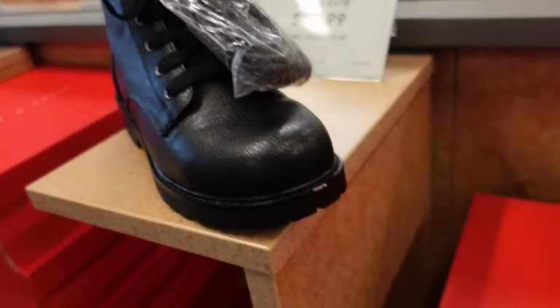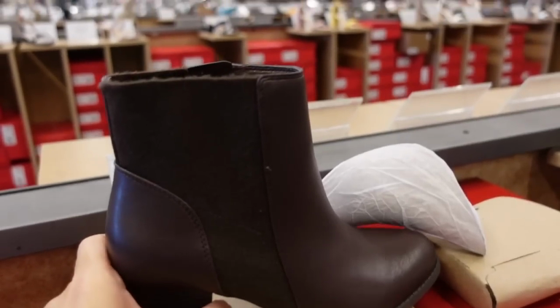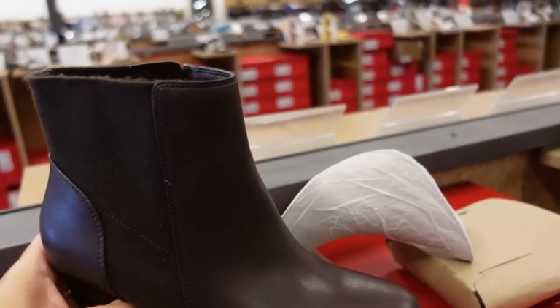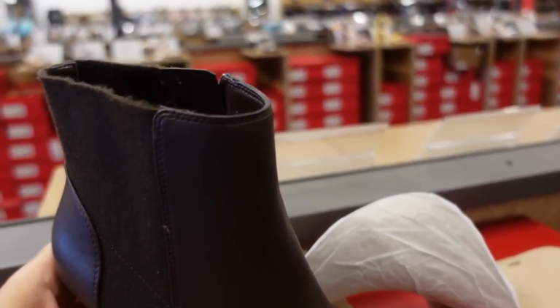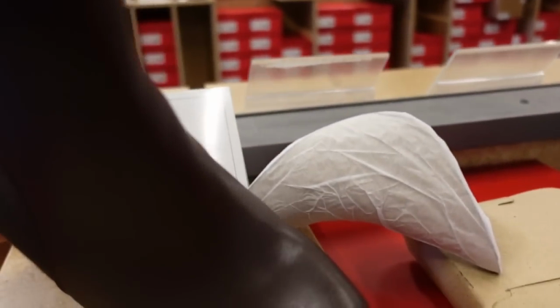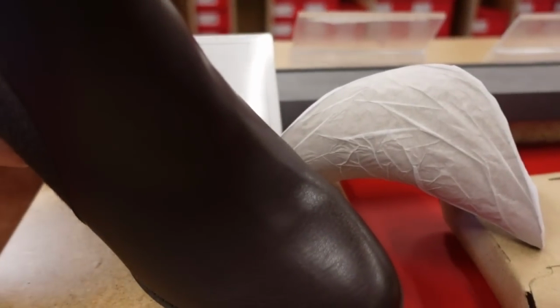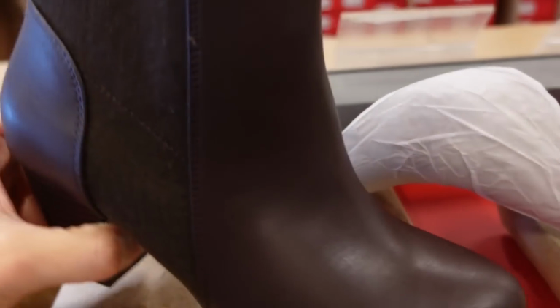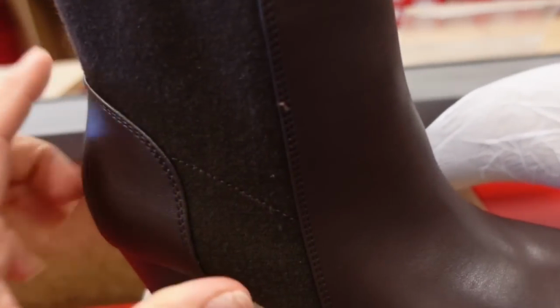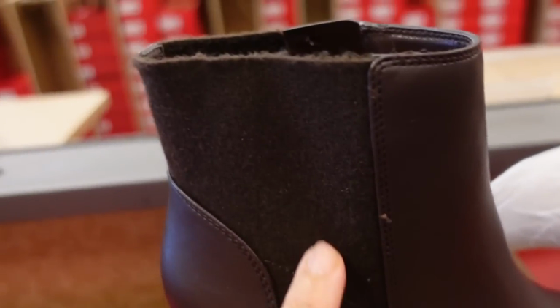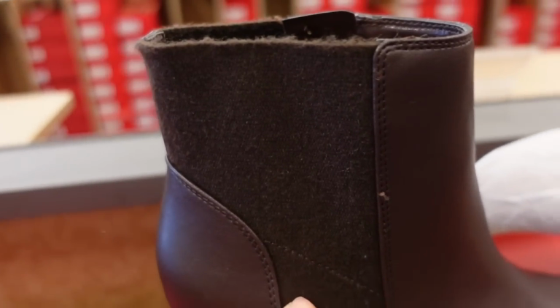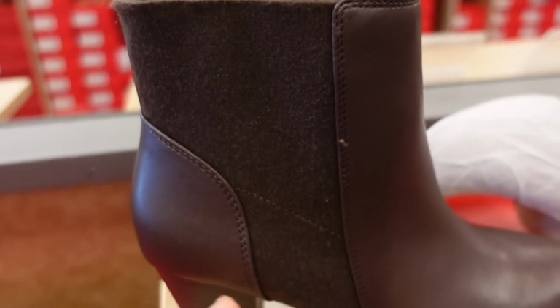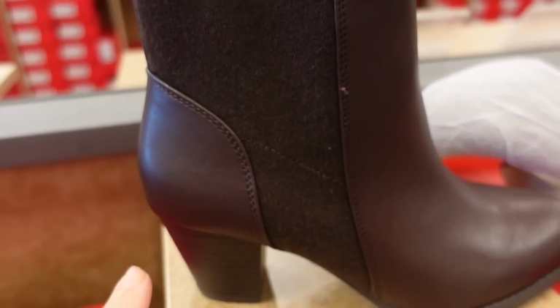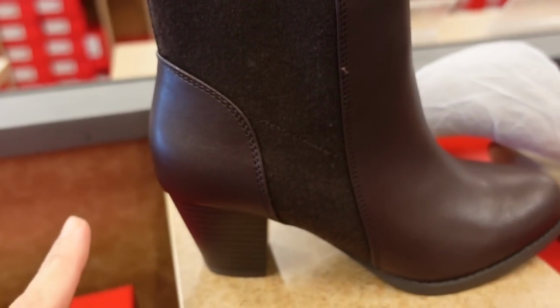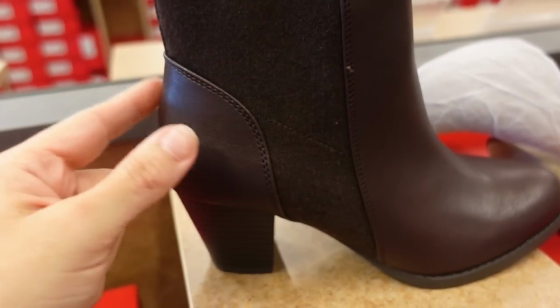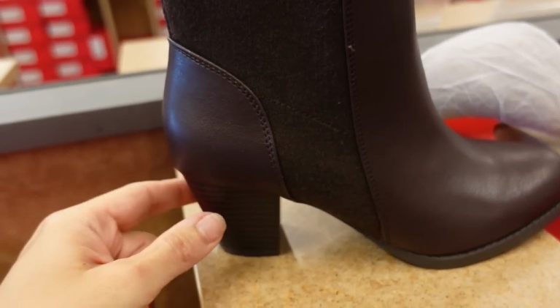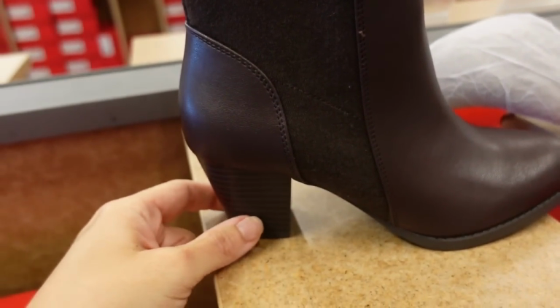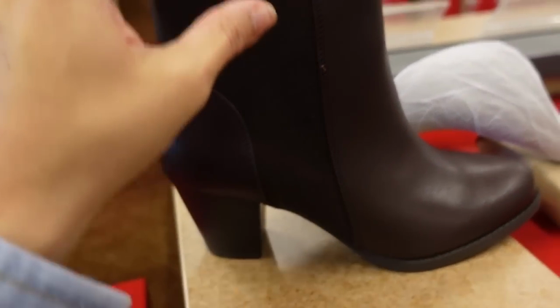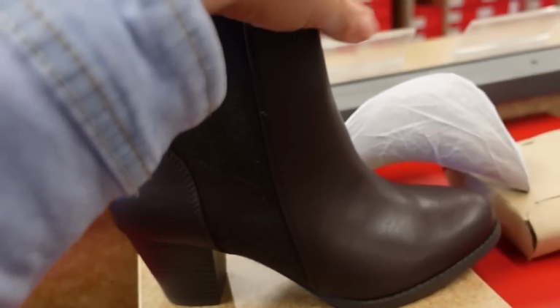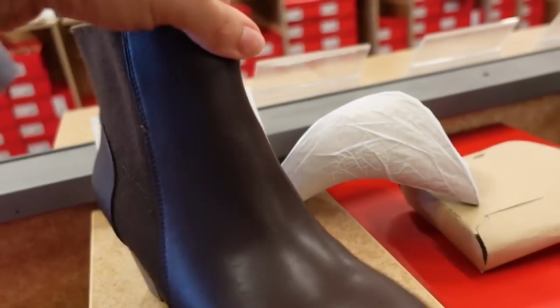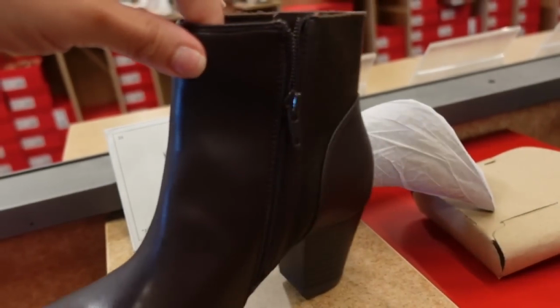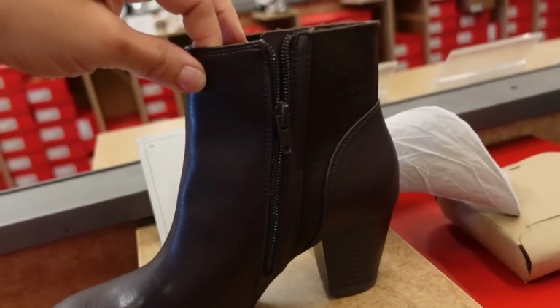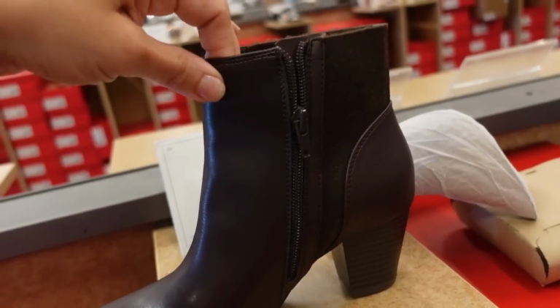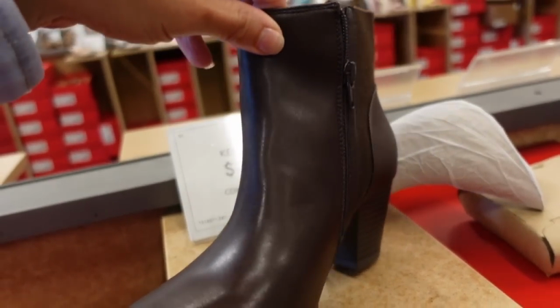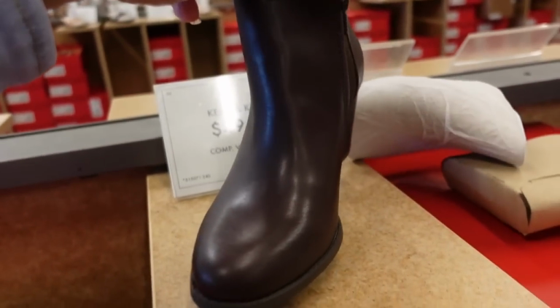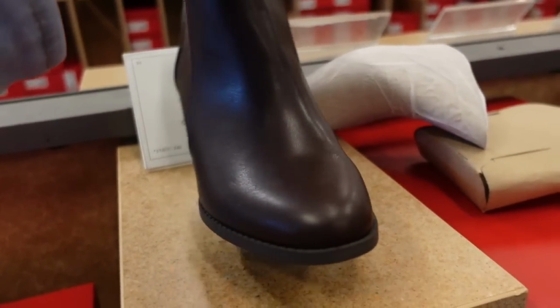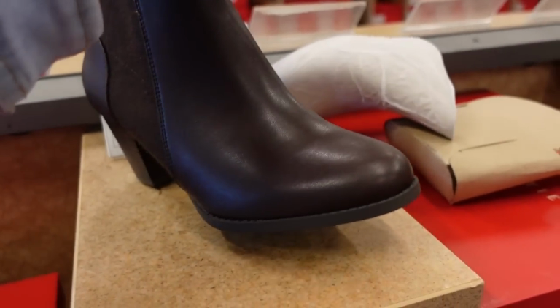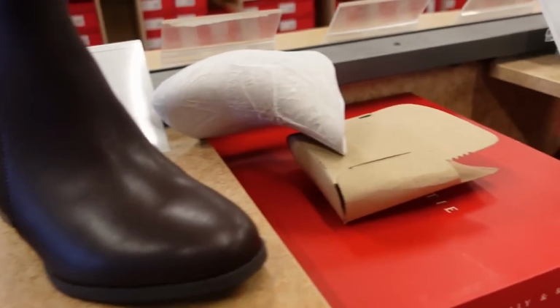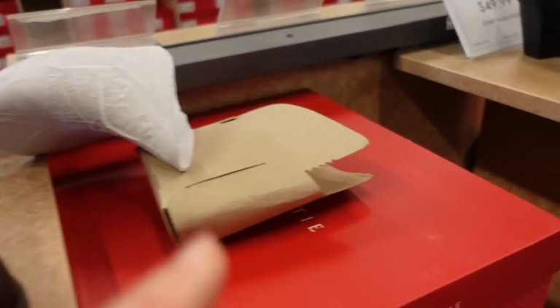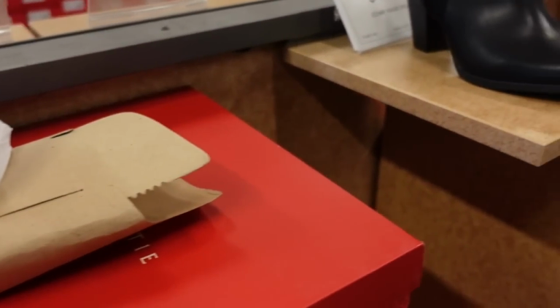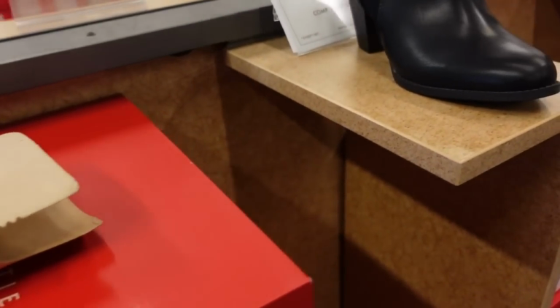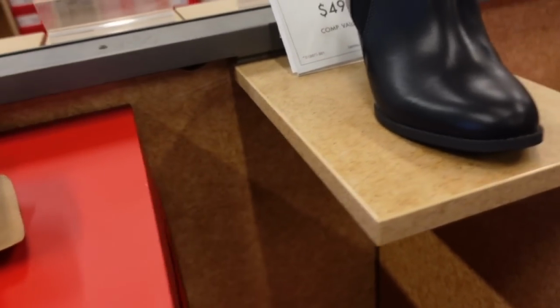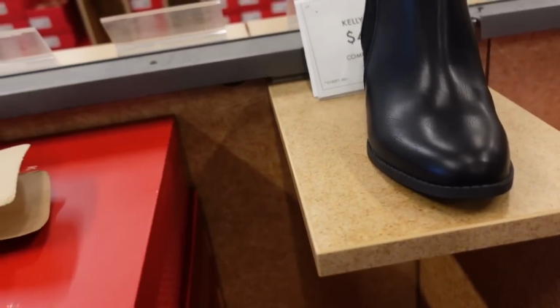These boots are also new from Kelly and Kate. This one is the almond toe. It has this felt-kind-of fabric detailing with the chunkier heel and then the zipper on the side. In brown, also in black, and they're $49.99.